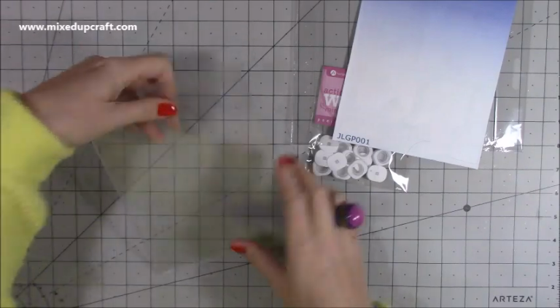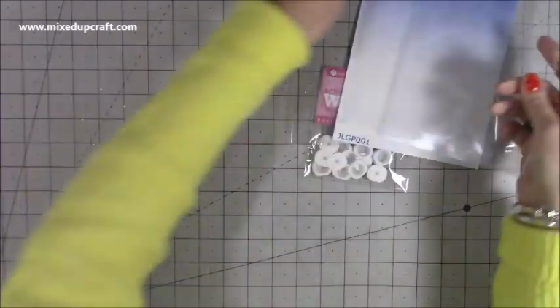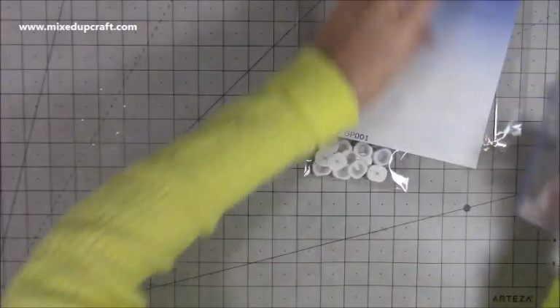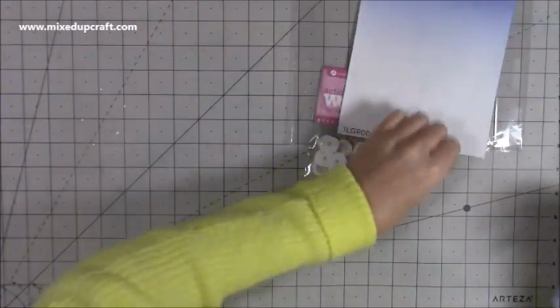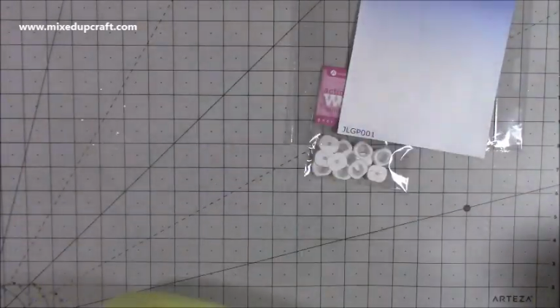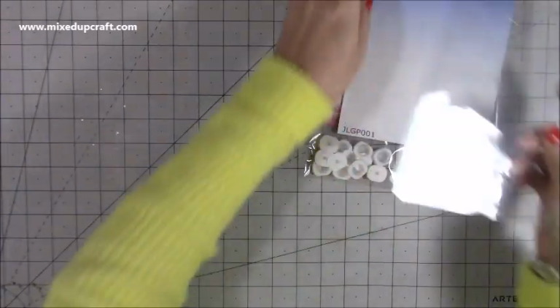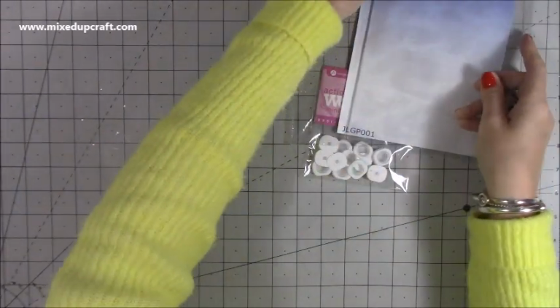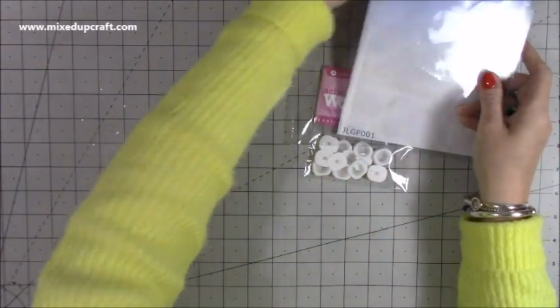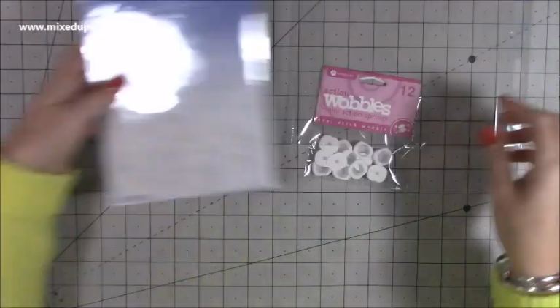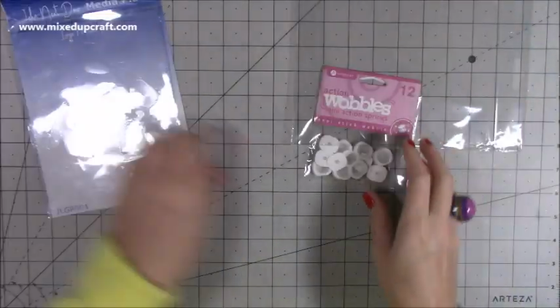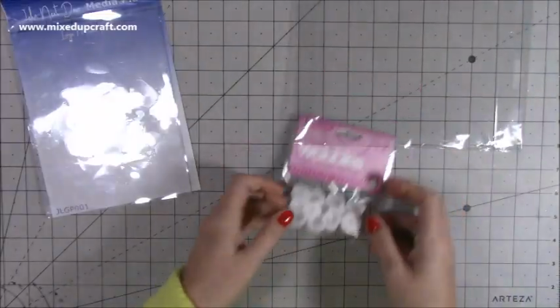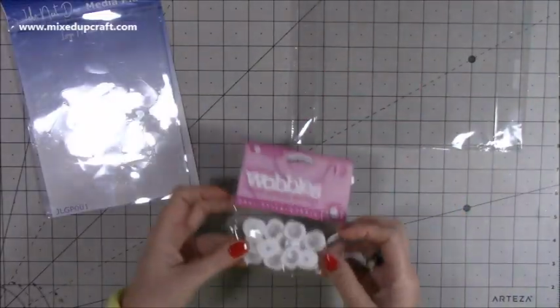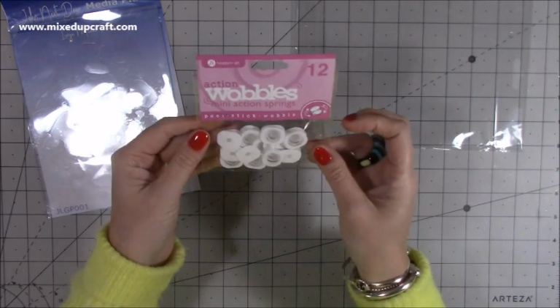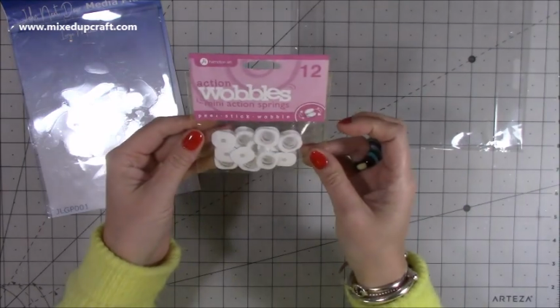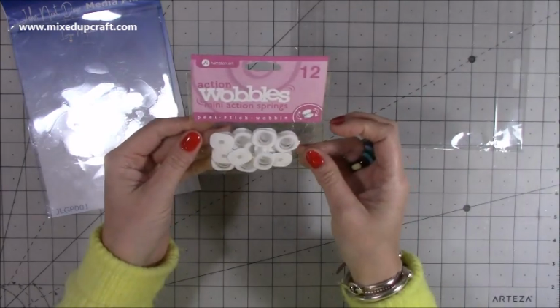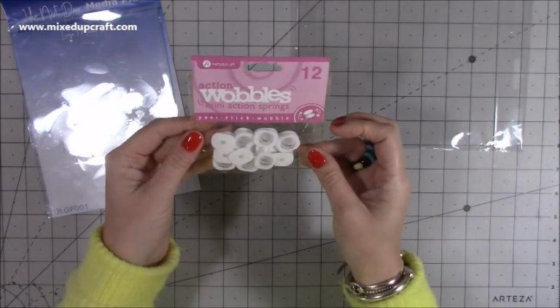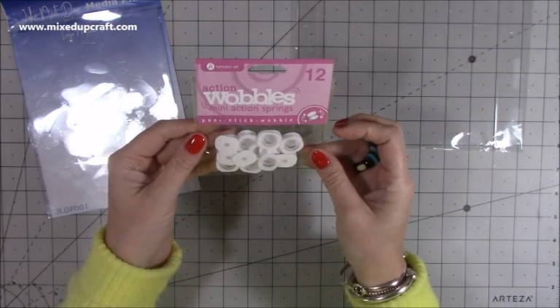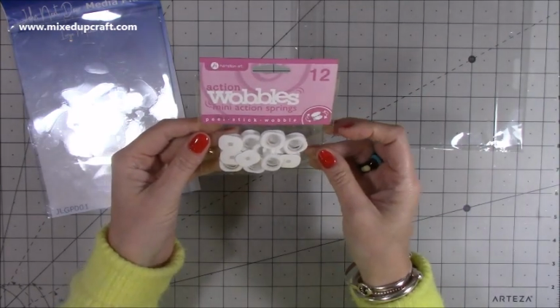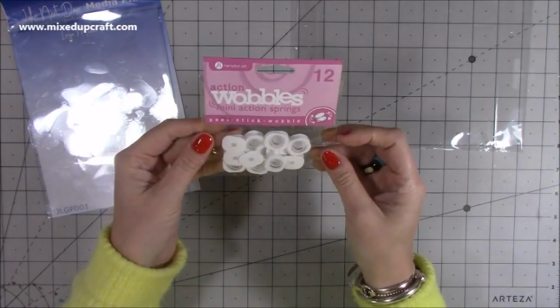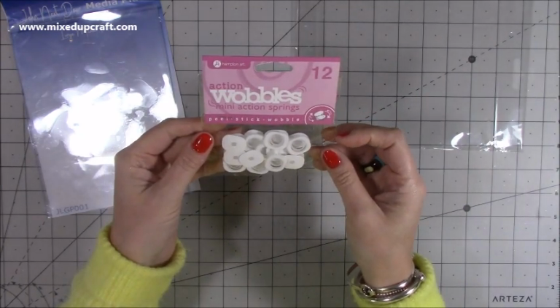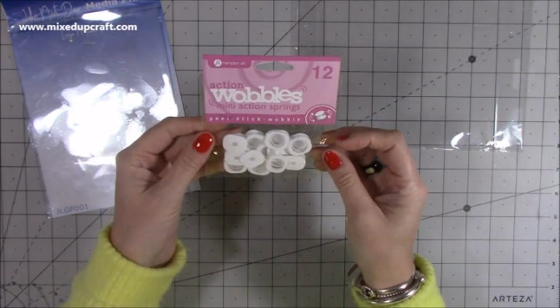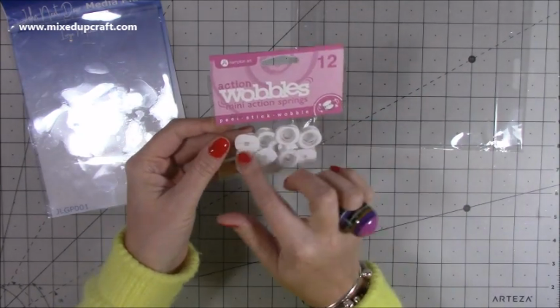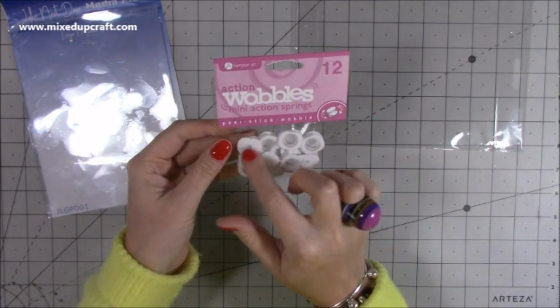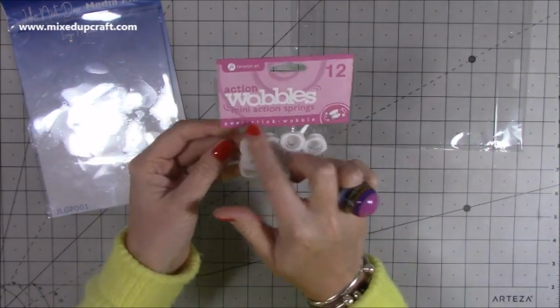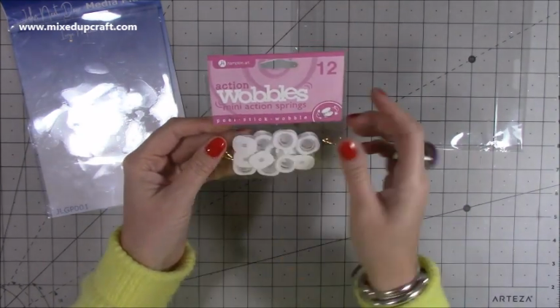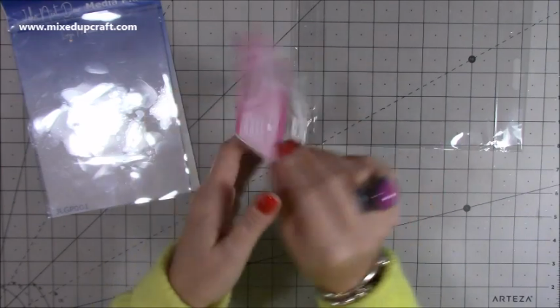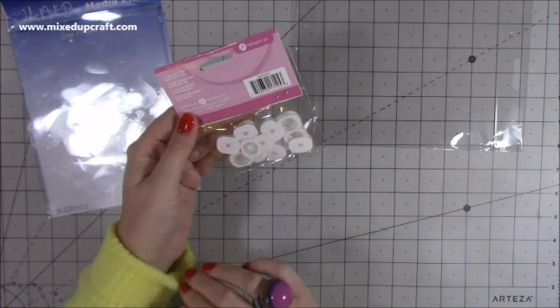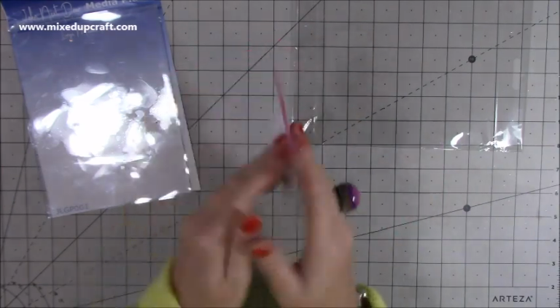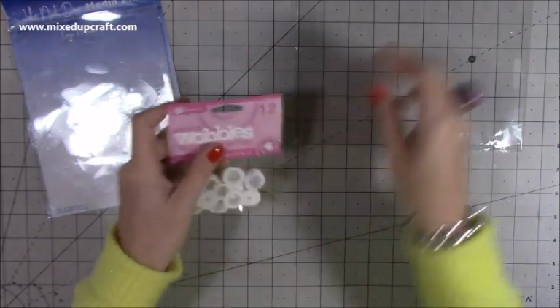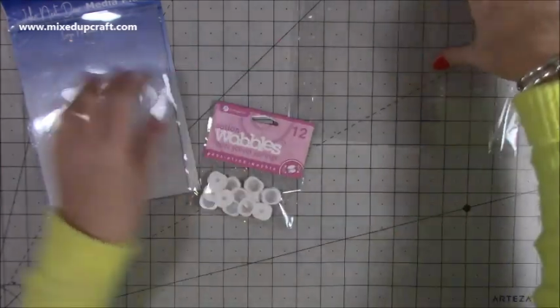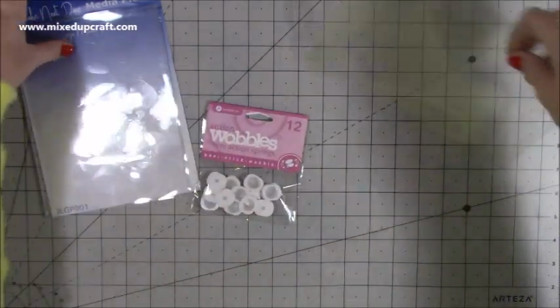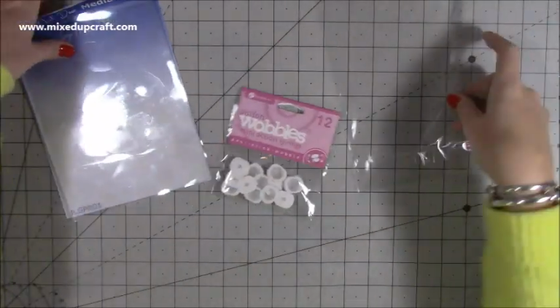I also picked up some of these wobblers because I want to do some little action cards. These are the Hampton Art ones — you get 12 and they're peel and stick, then wobble. So you'll see those feature.